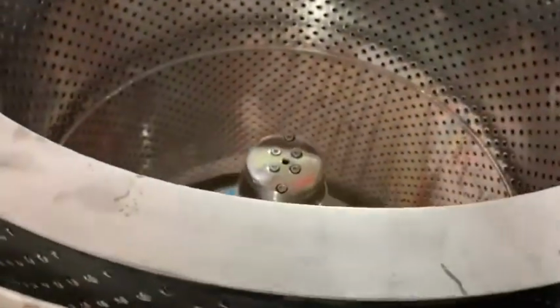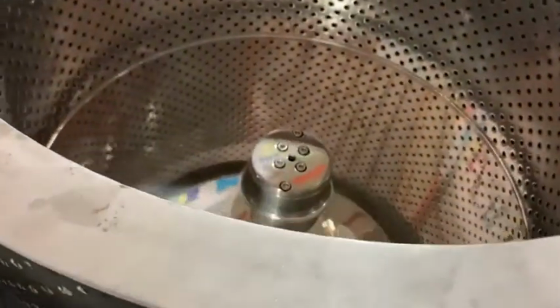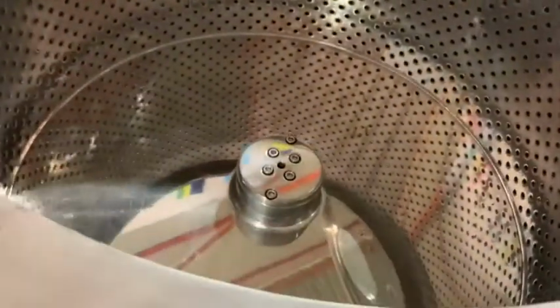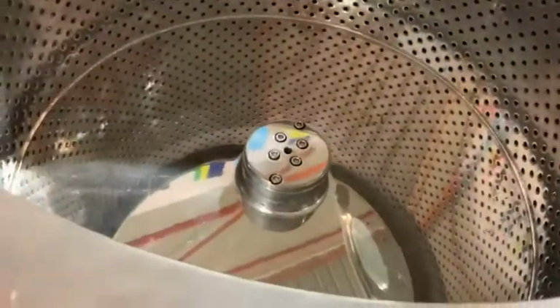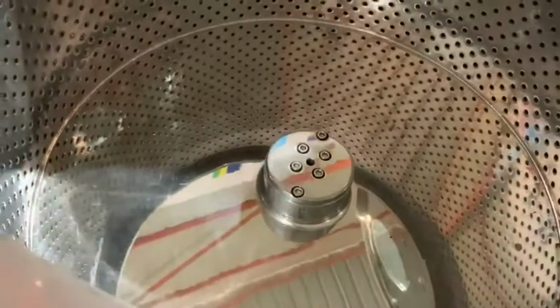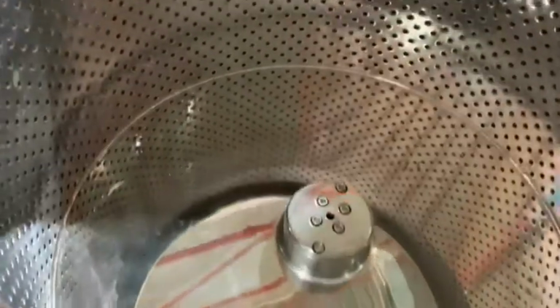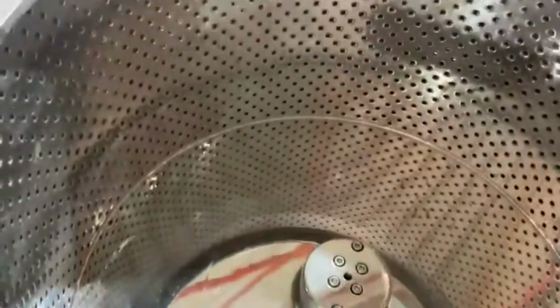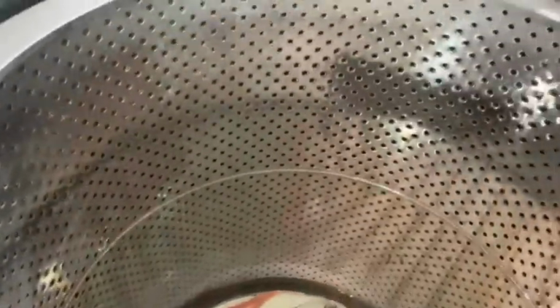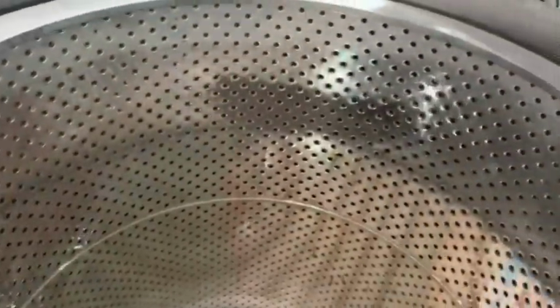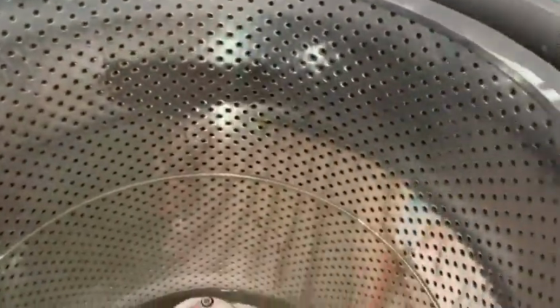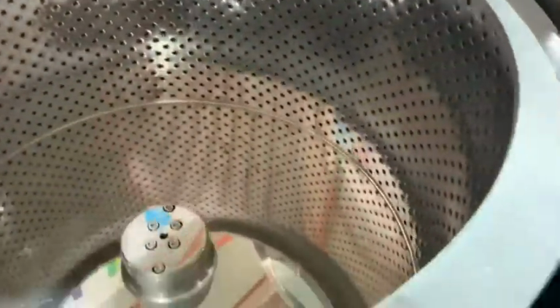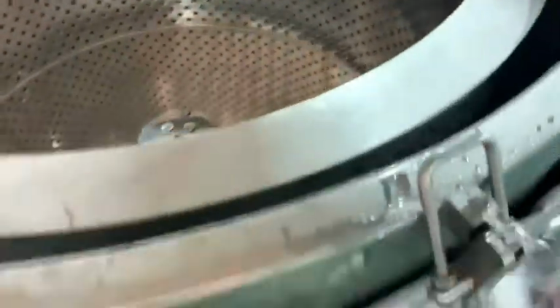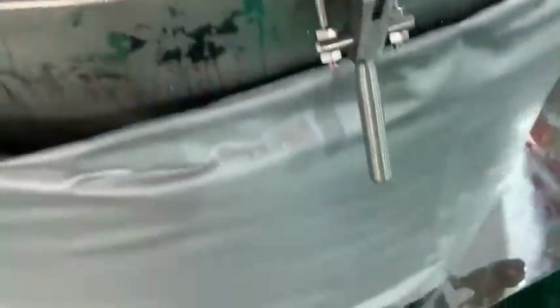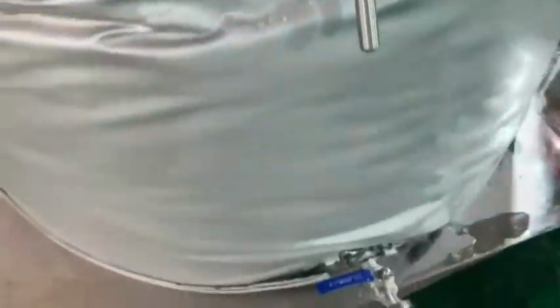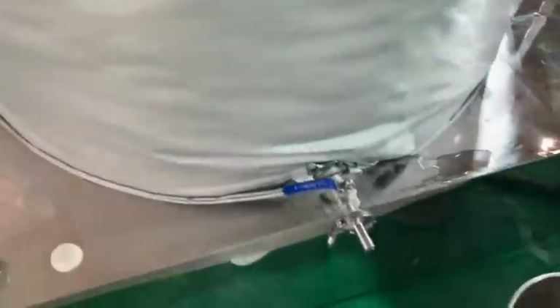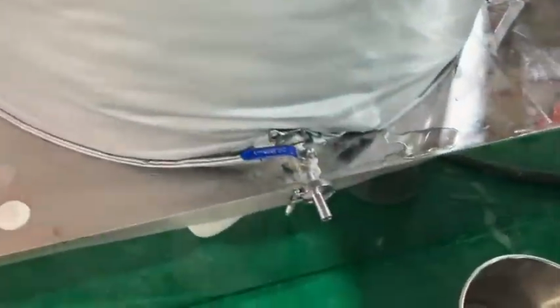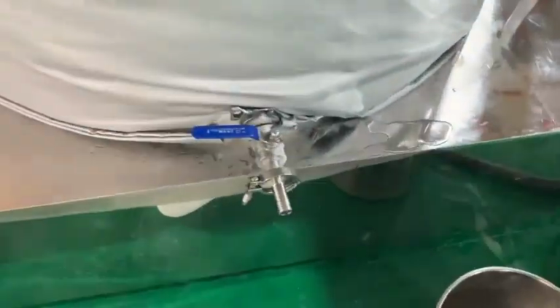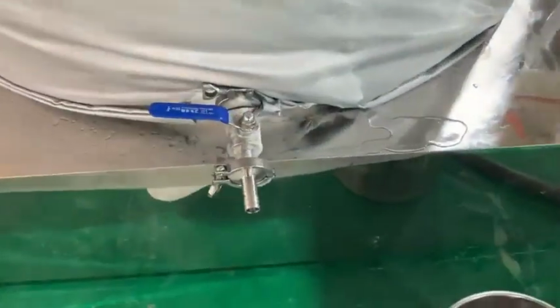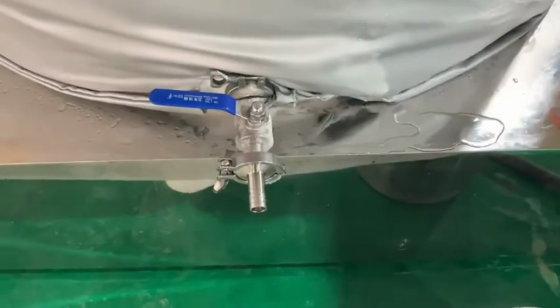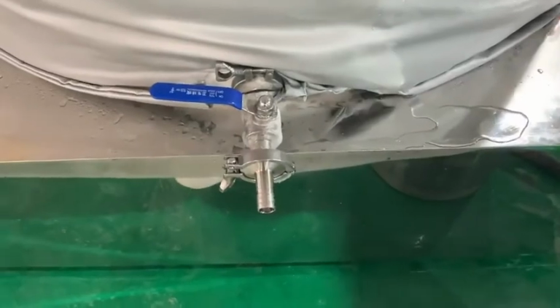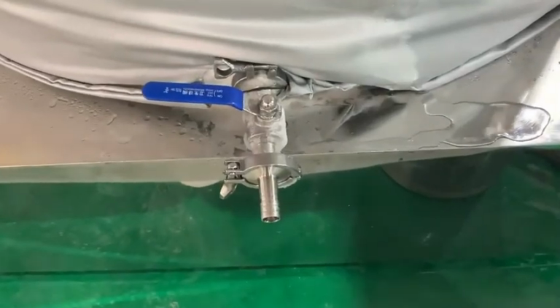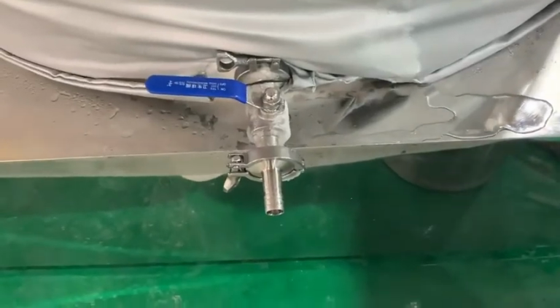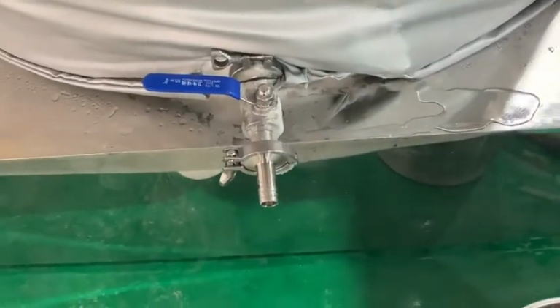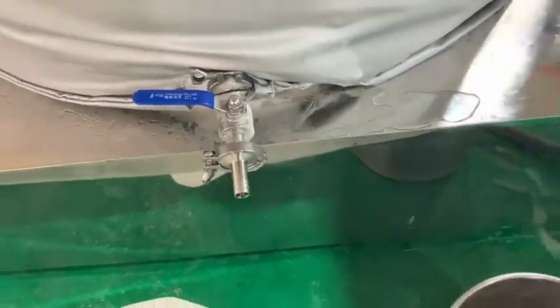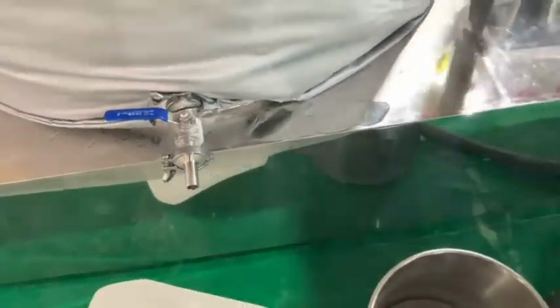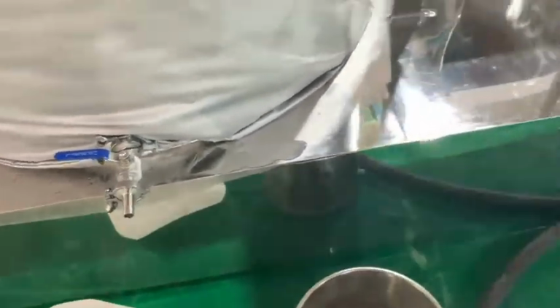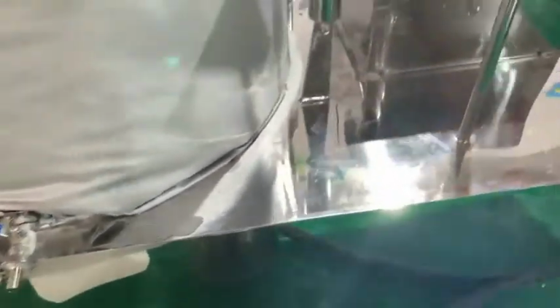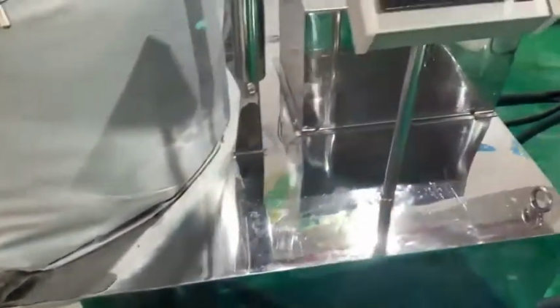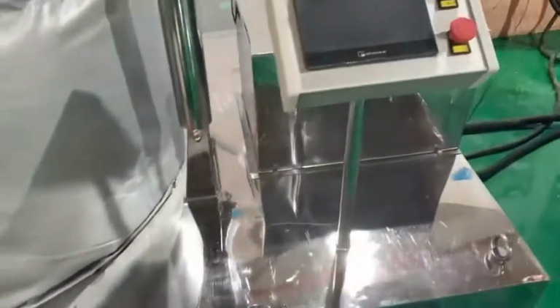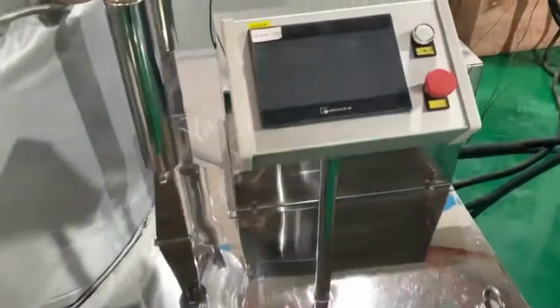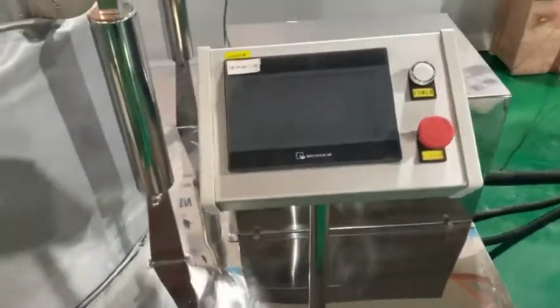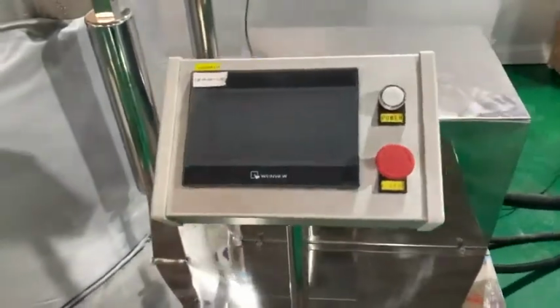This is the drum. And this is the steam pot. And this is a controller.